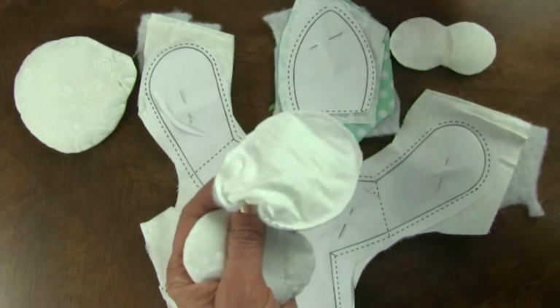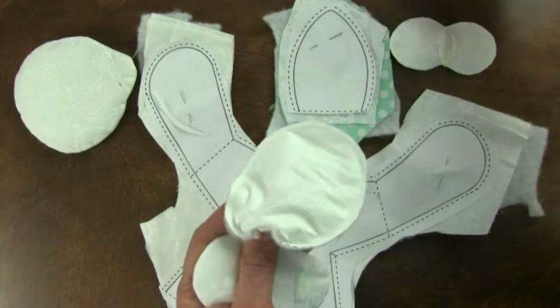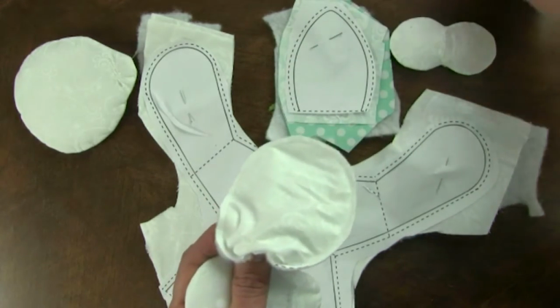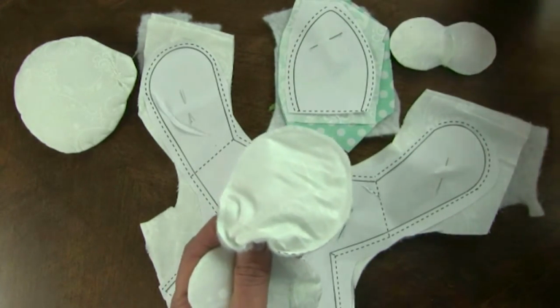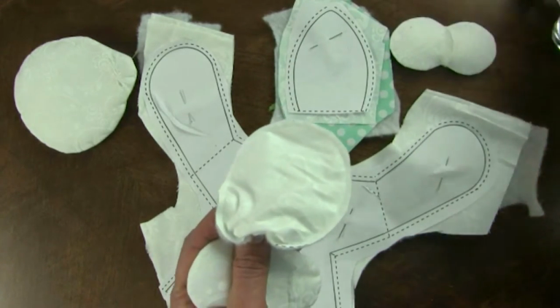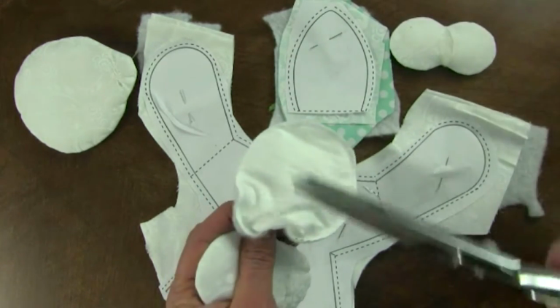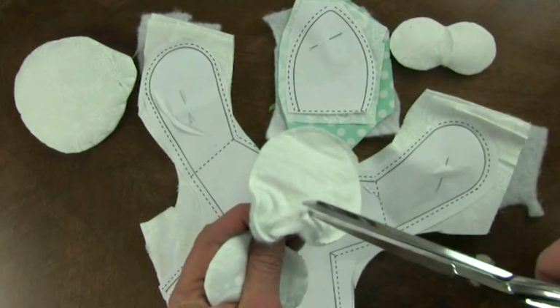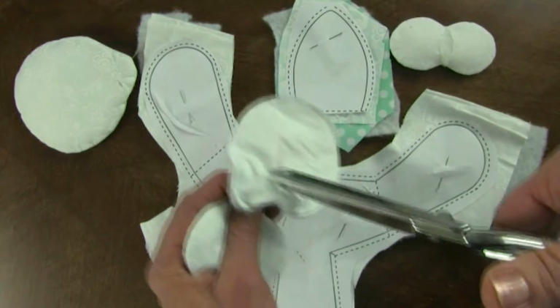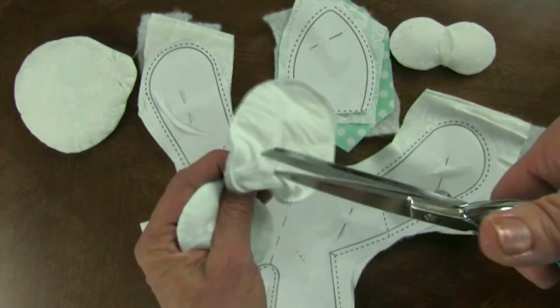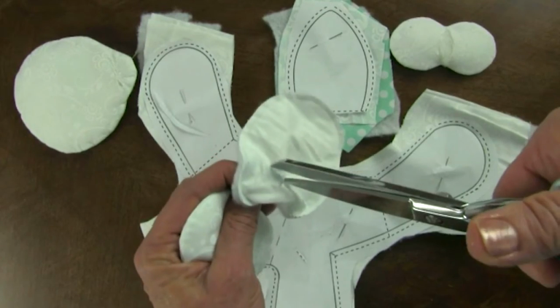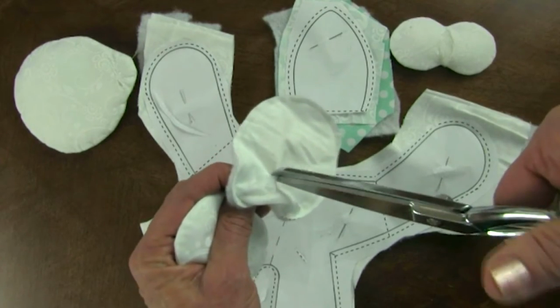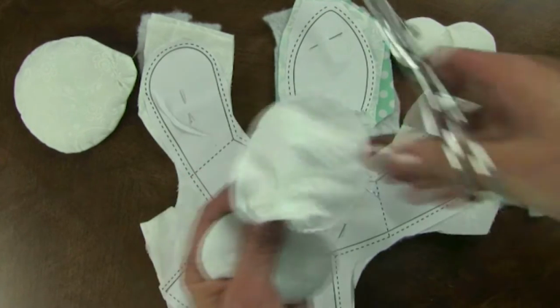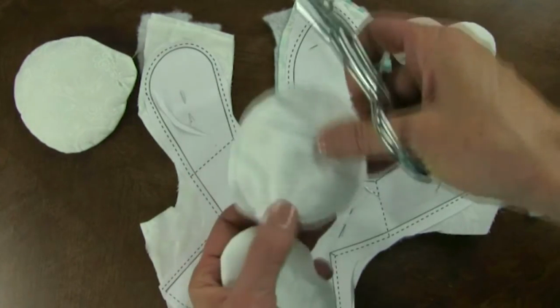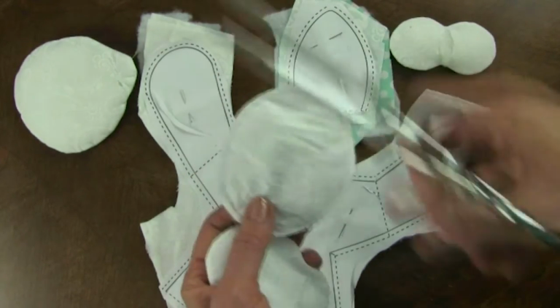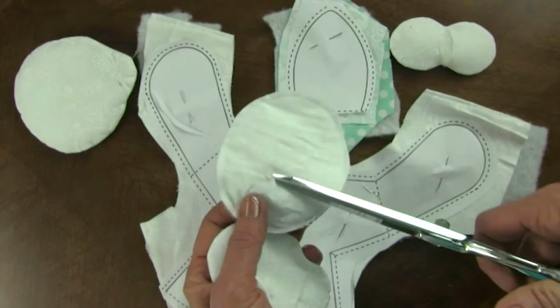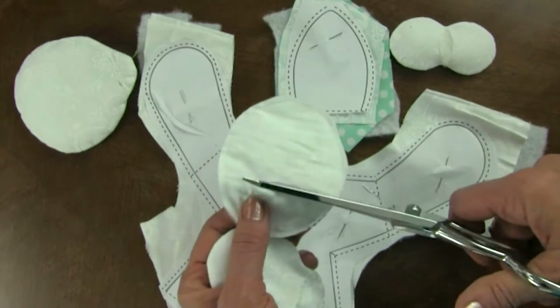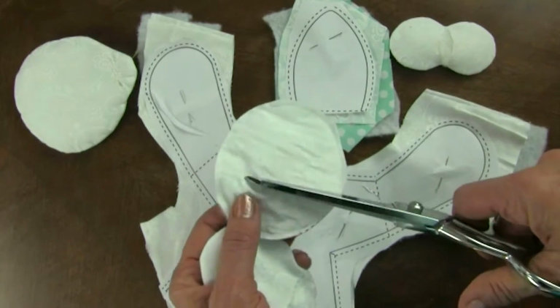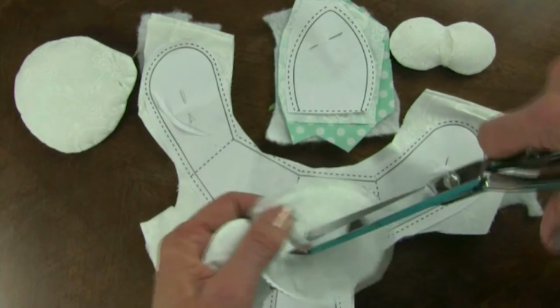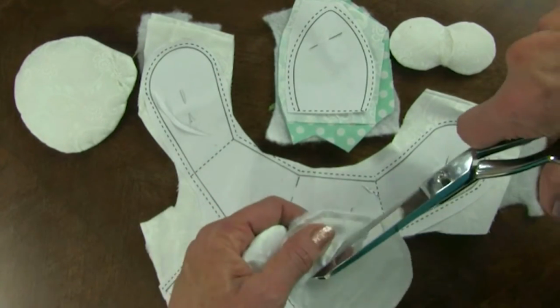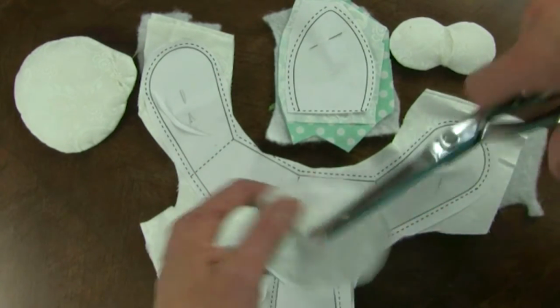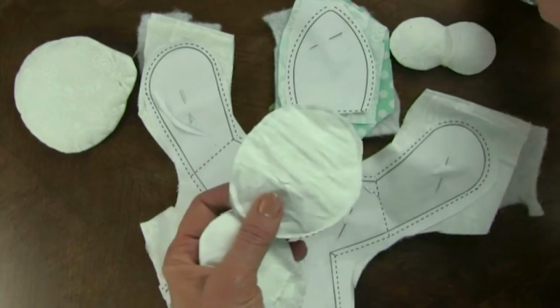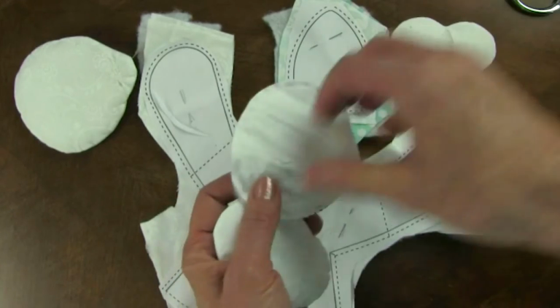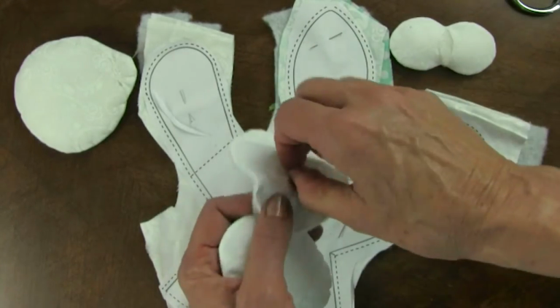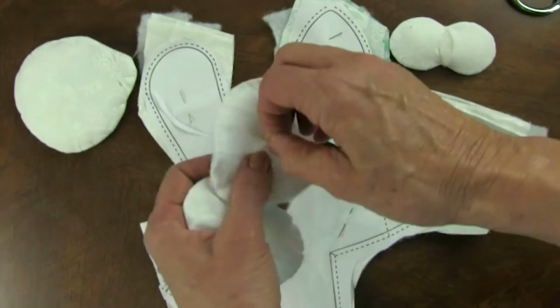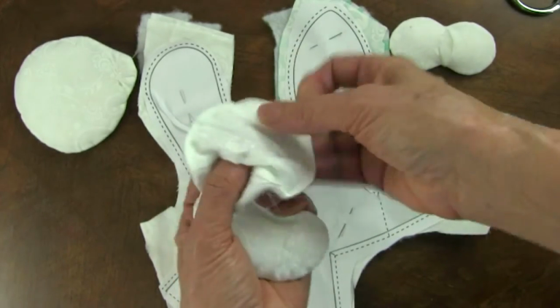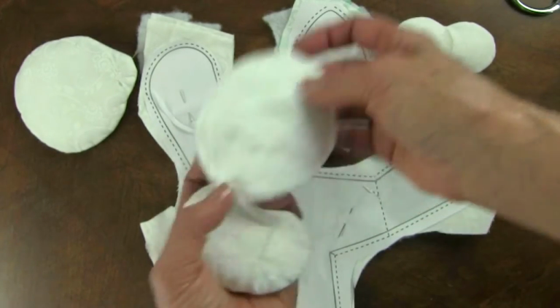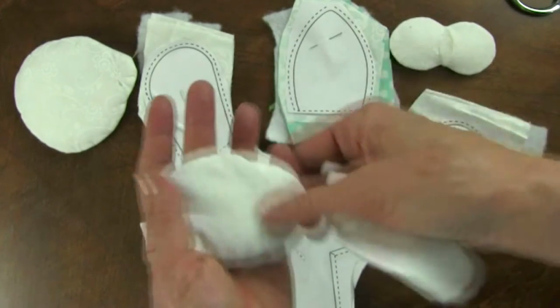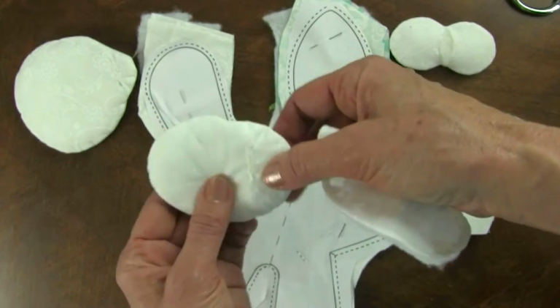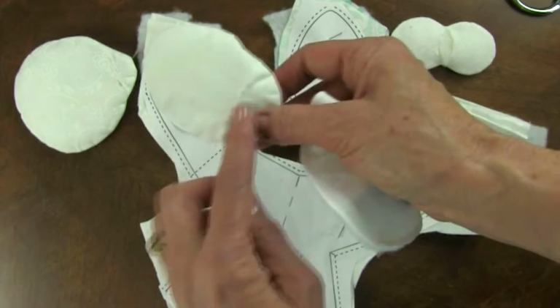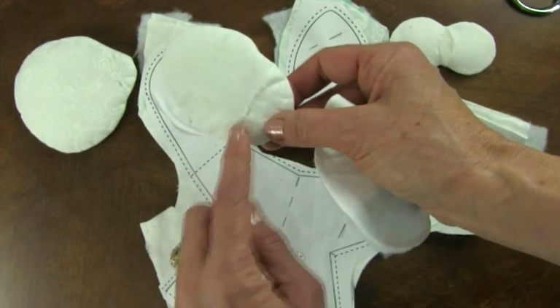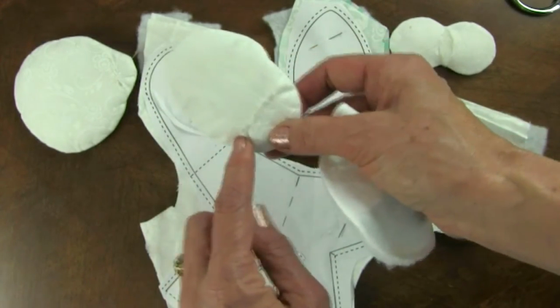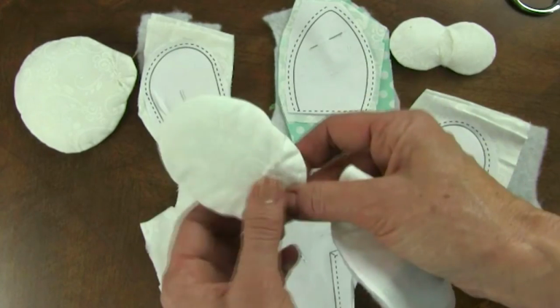And this one I'm going to cut about three-fourths of the way down. This is his foot and it needs to be in a specific place to turn it right side out through that opening. Then I stuffed it and whip stitched it closed.